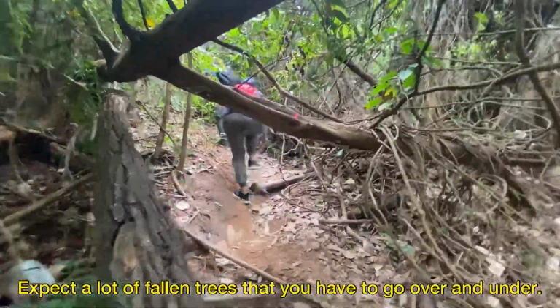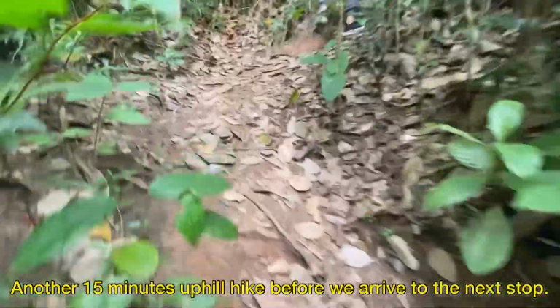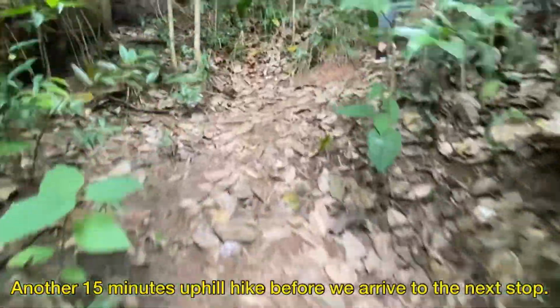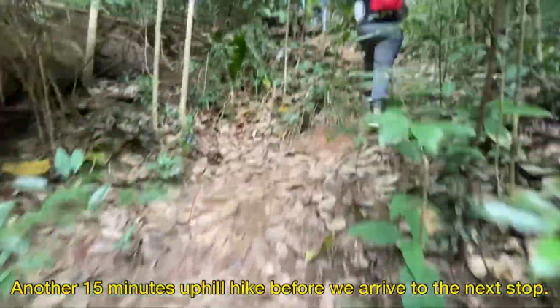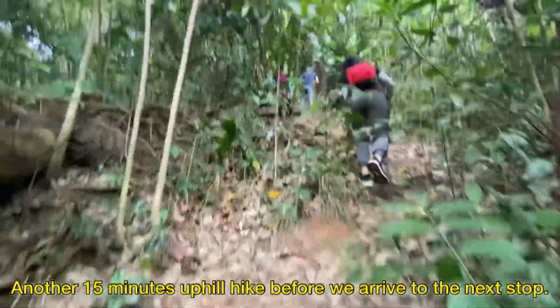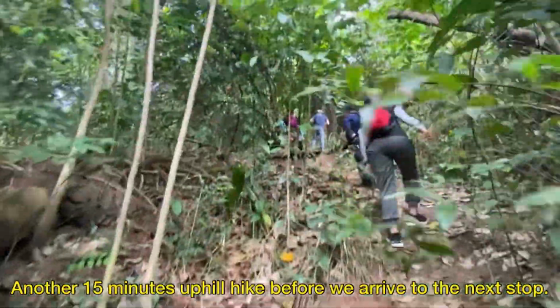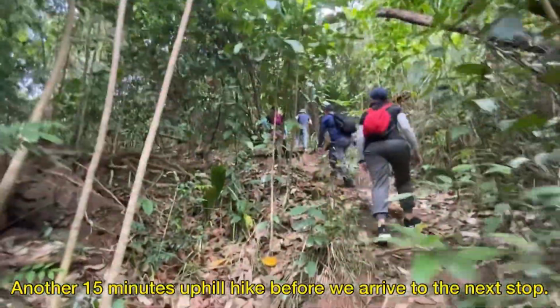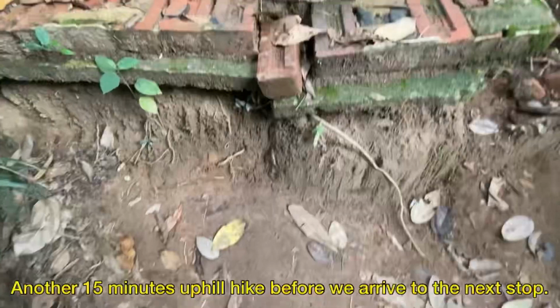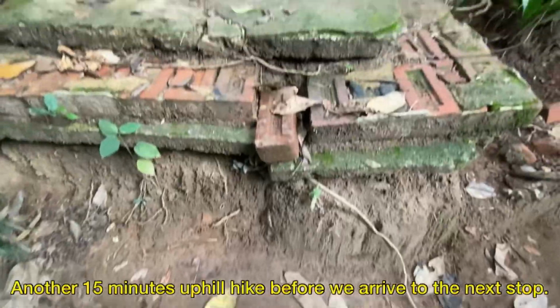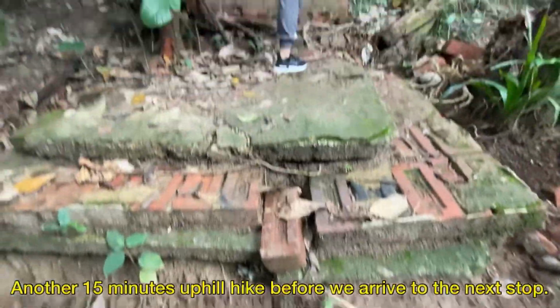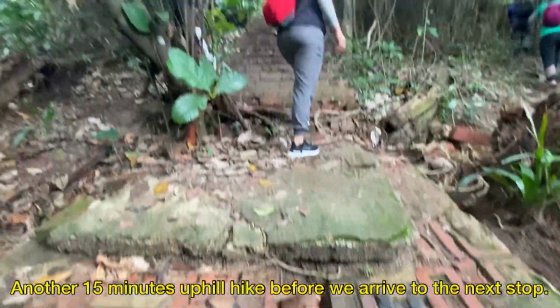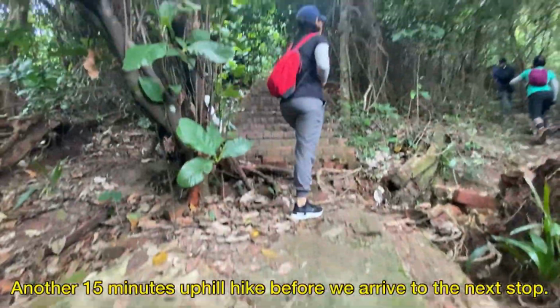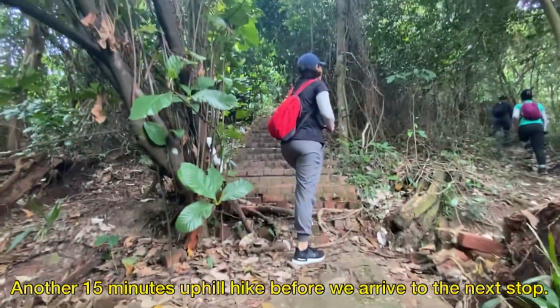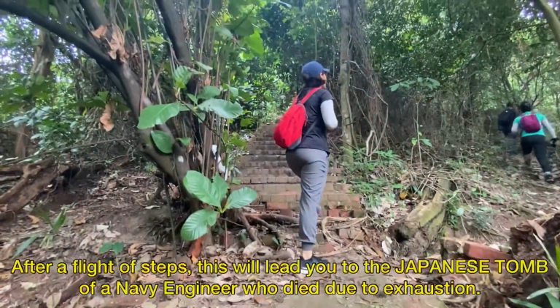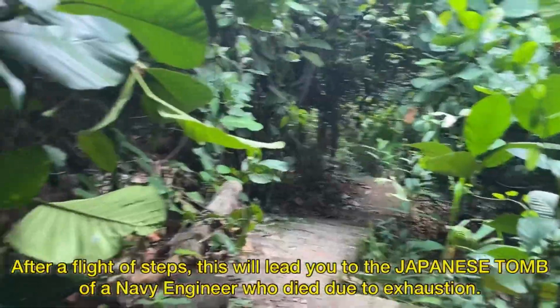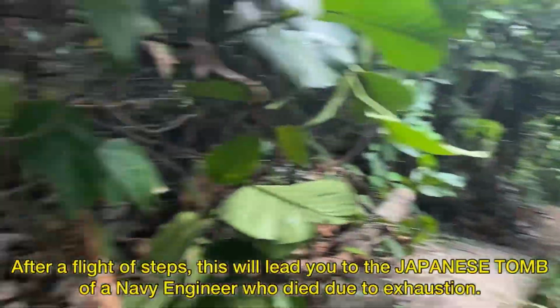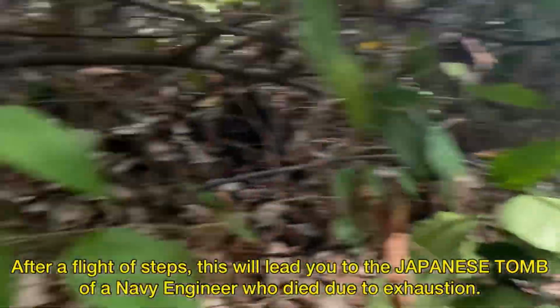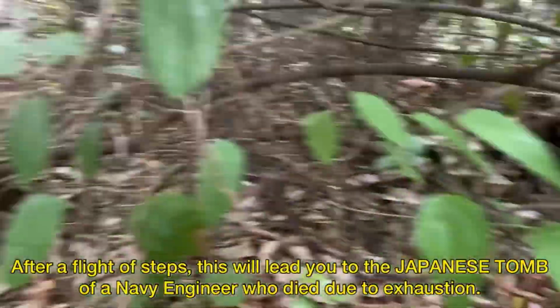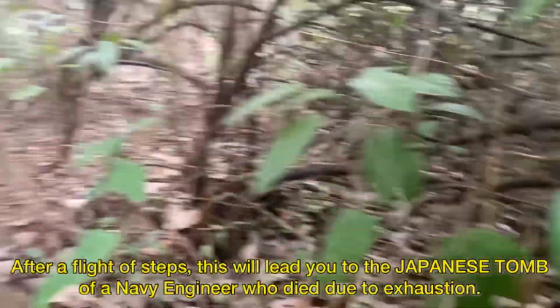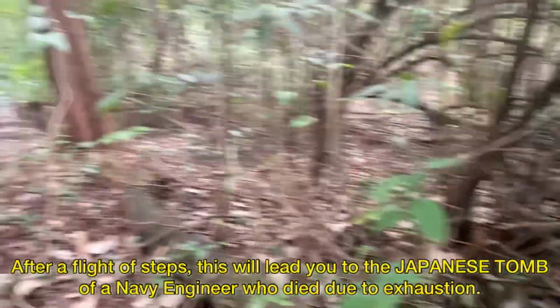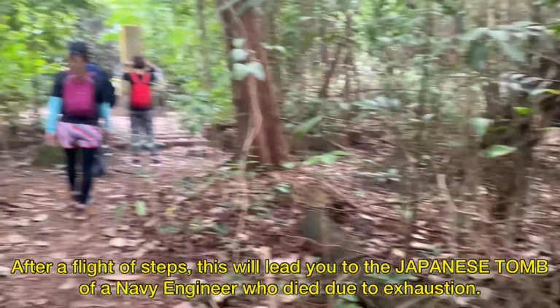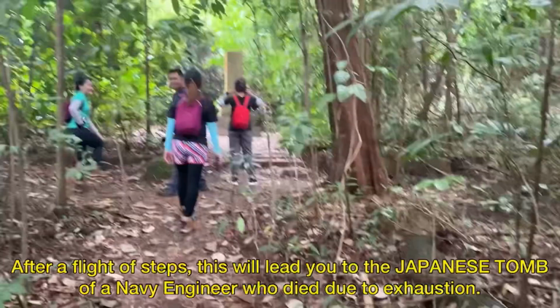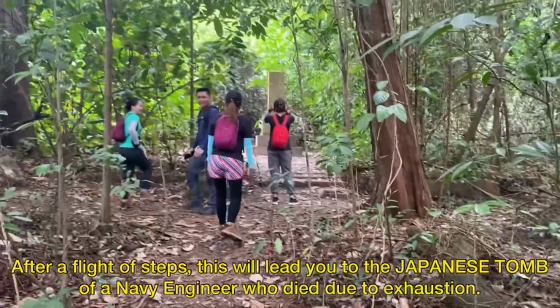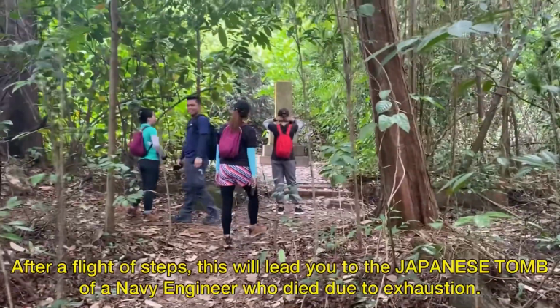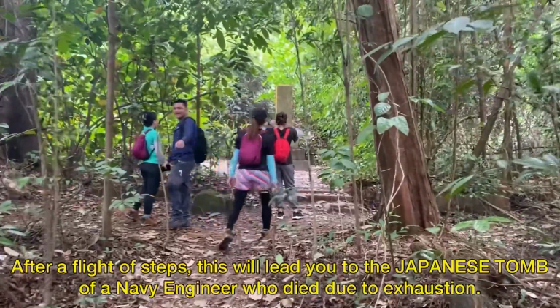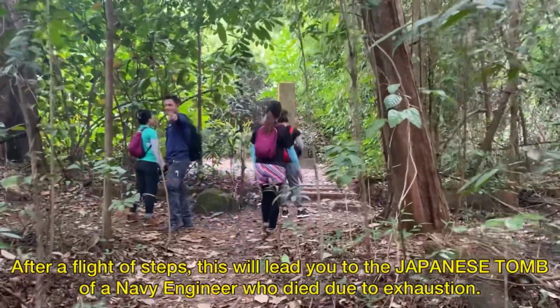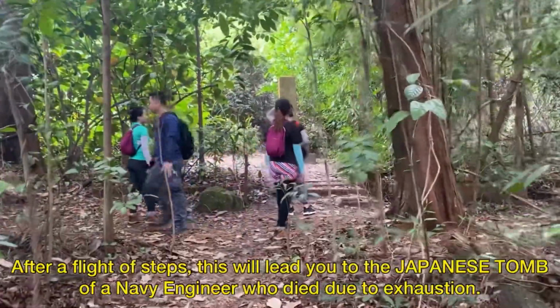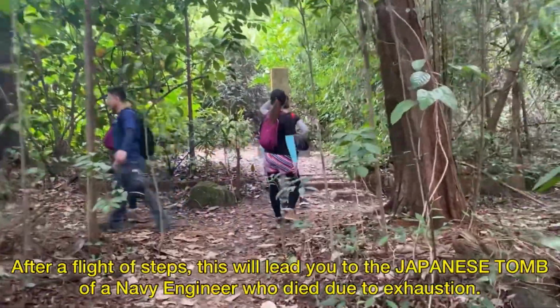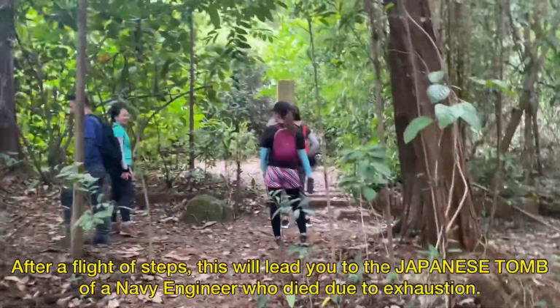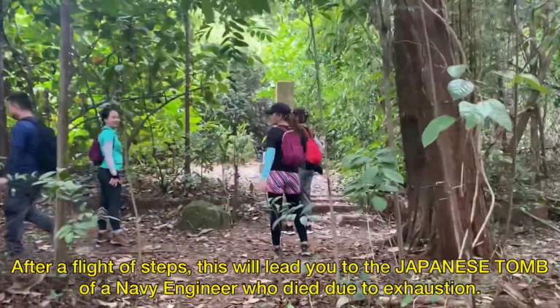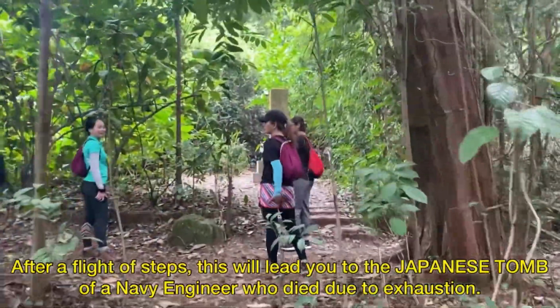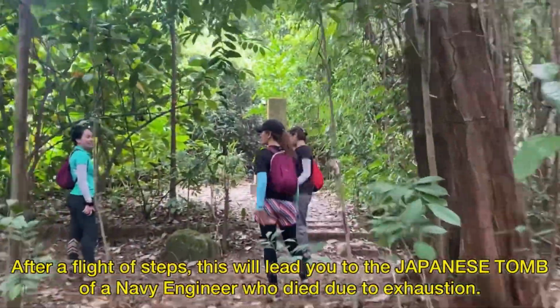Another 15 minutes uphill hike before we arrive at the next top. After a flight of steps, this will lead you to the Japanese tomb of a Navy engineer who died due to exhaustion.